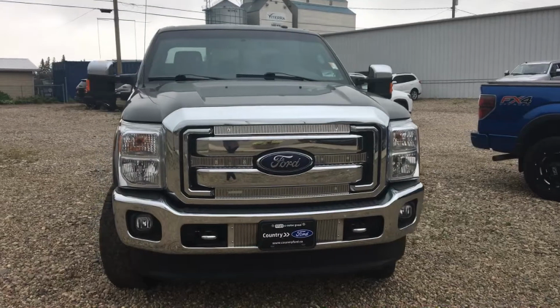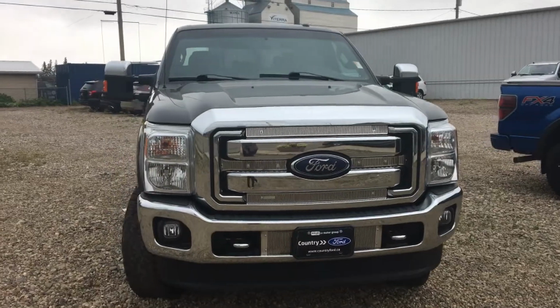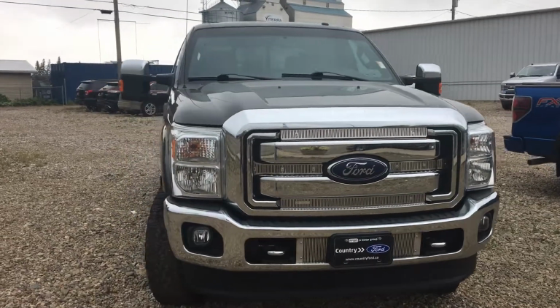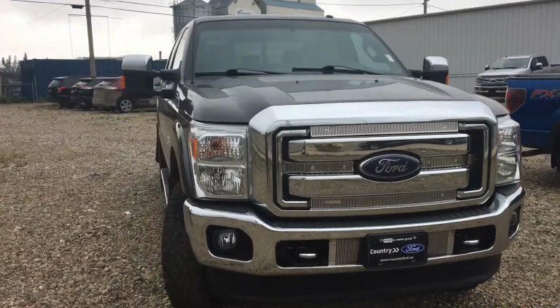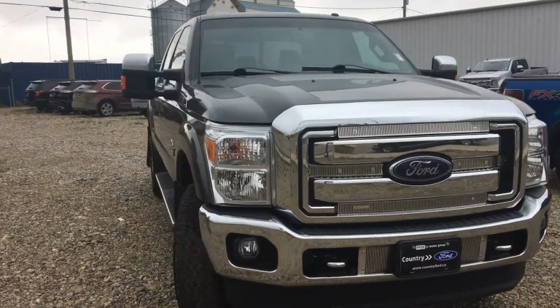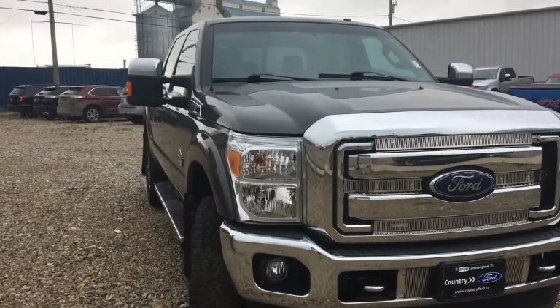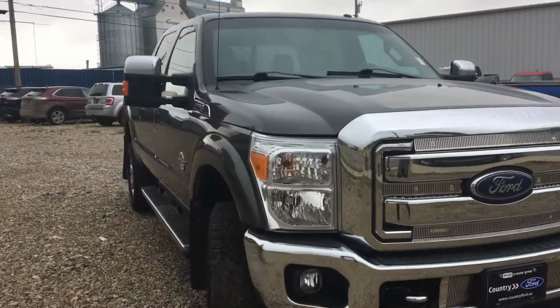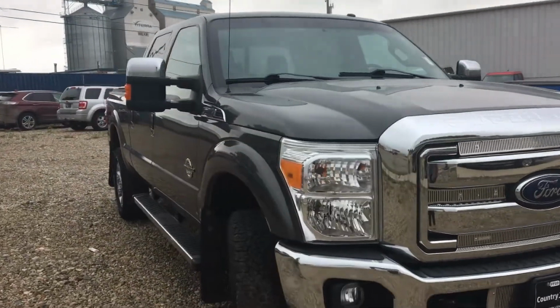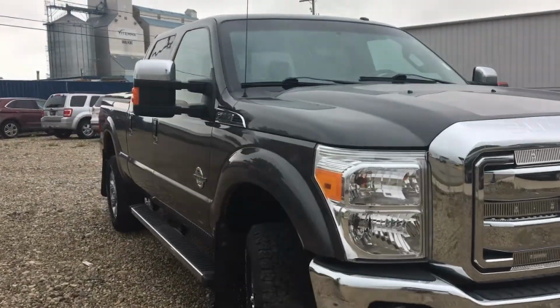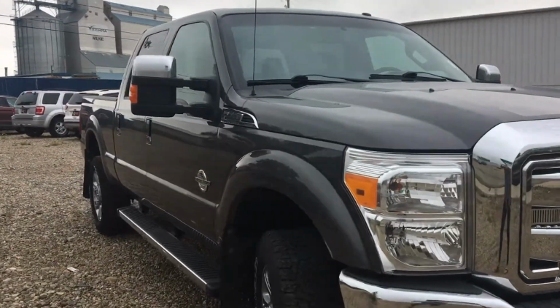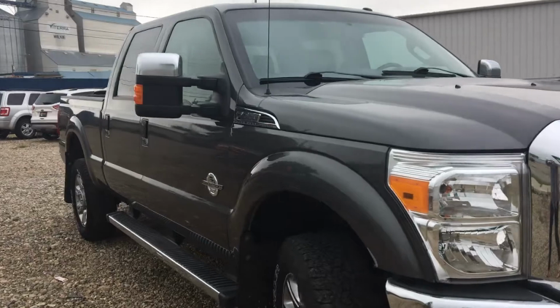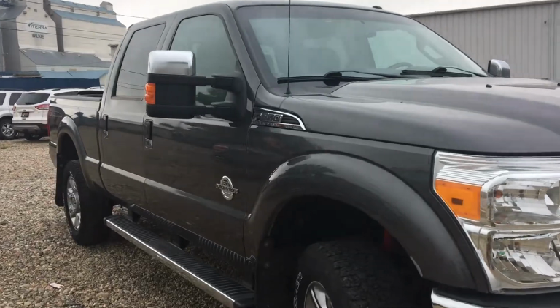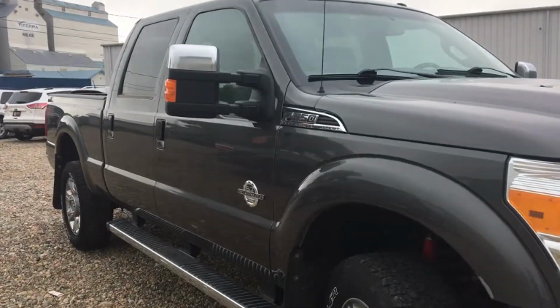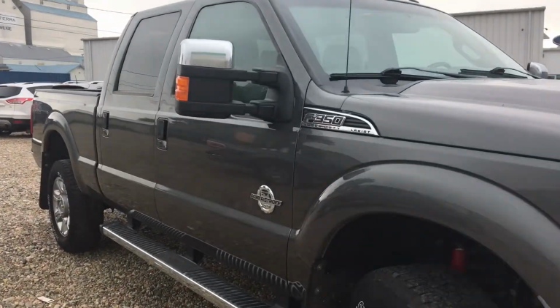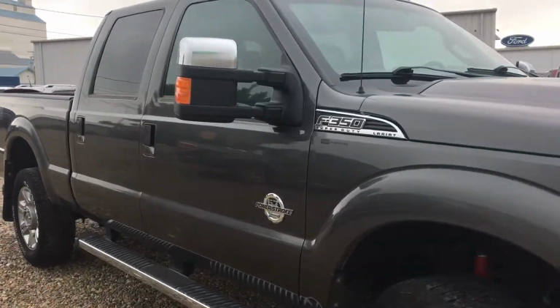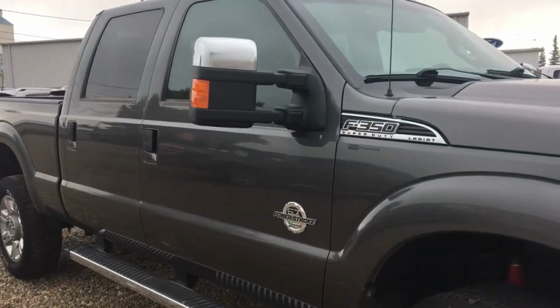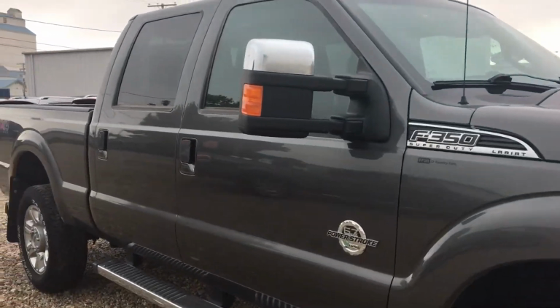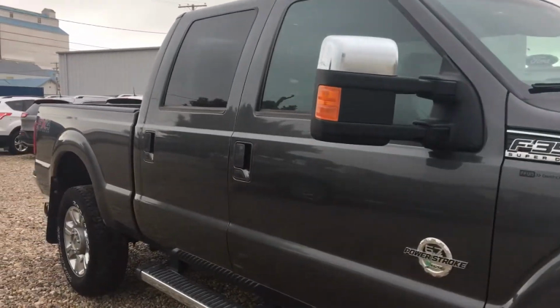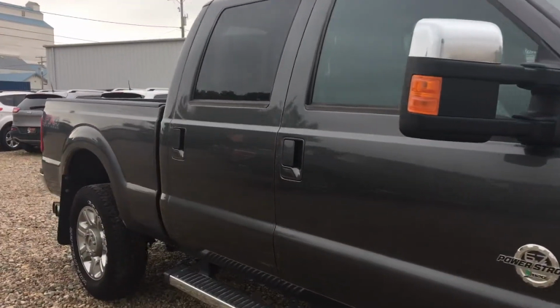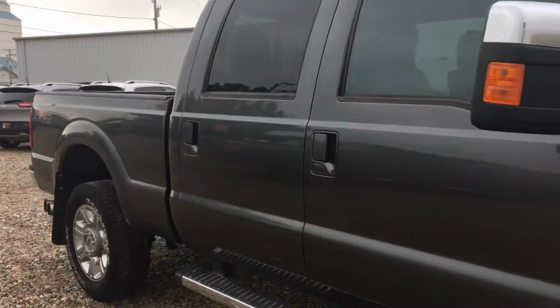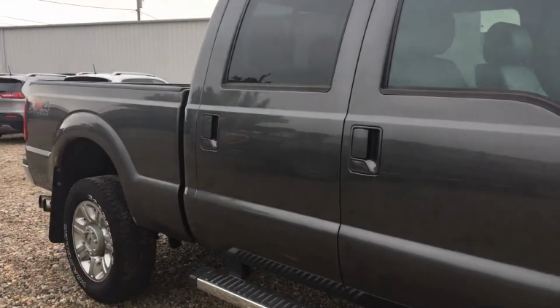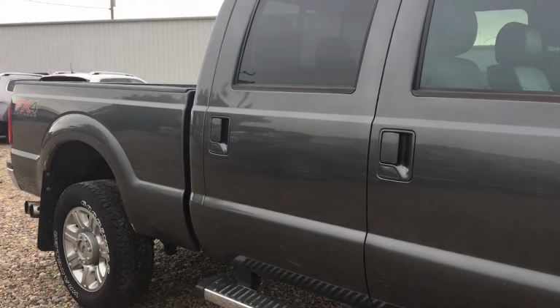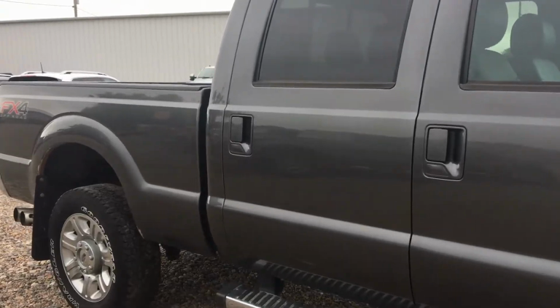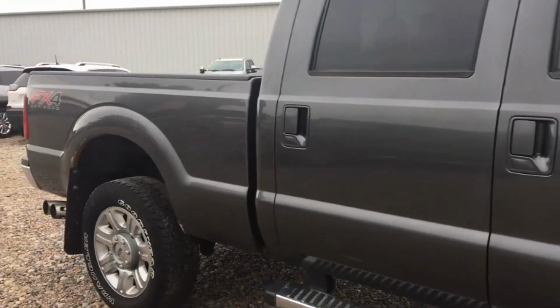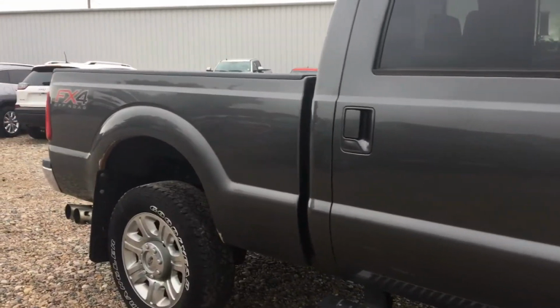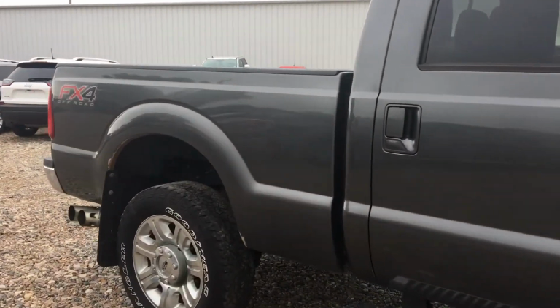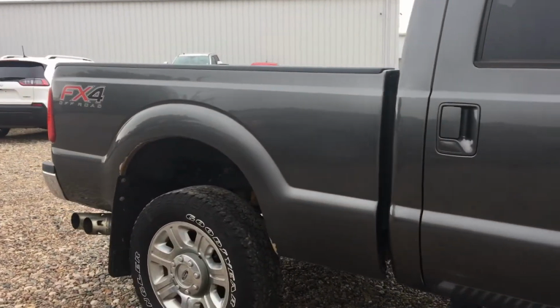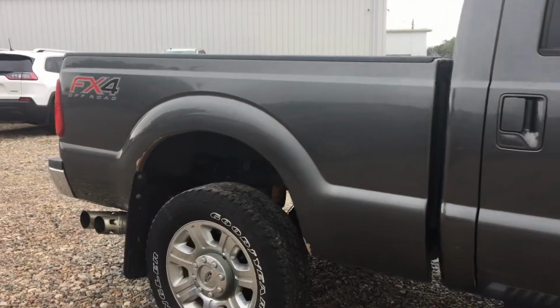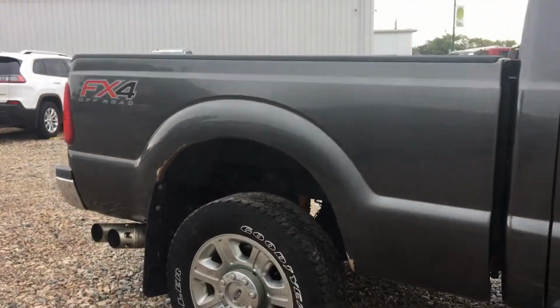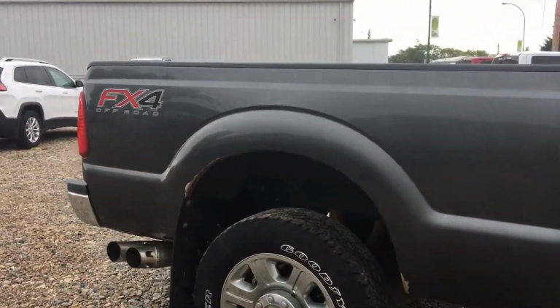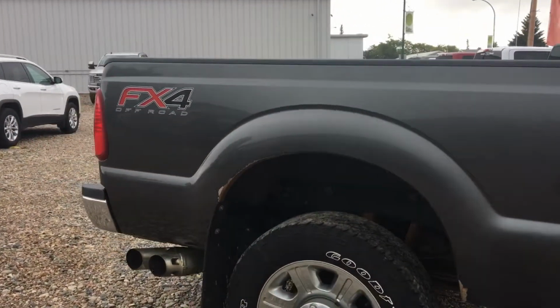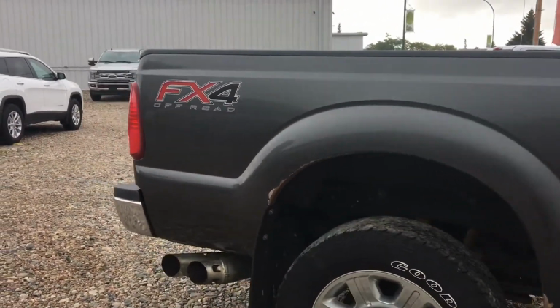Hey Tony, it's Marisa here at Country Ford in Wilkie. I know you inquired about this 2015 F-350 Lariat that we have on the lot here. I just wanted to do a little walk-around video for you so you can take a good look at the truck and see what kind of shape it's in.